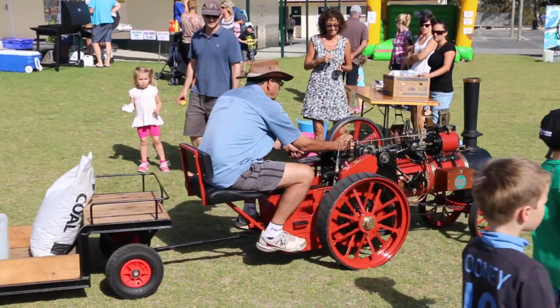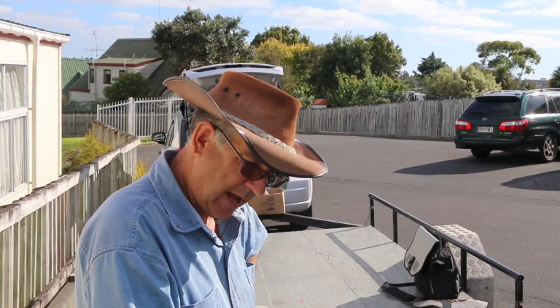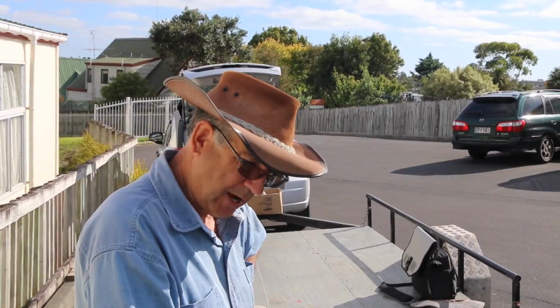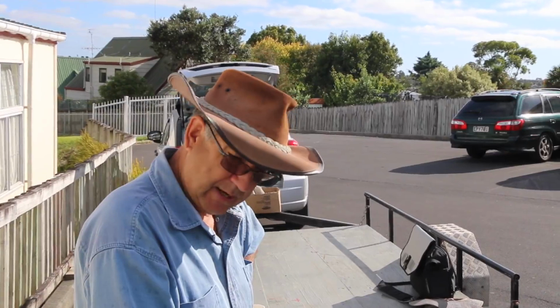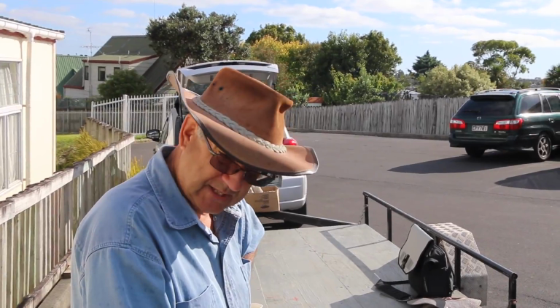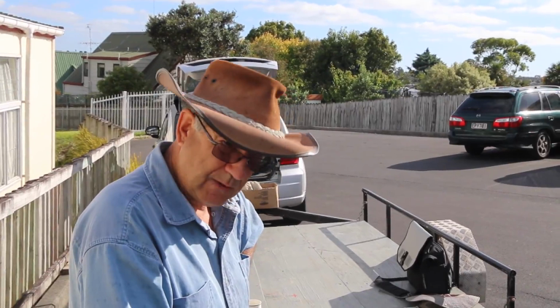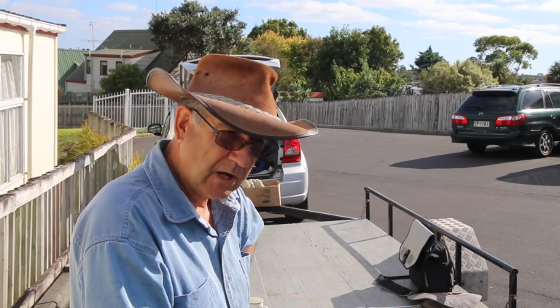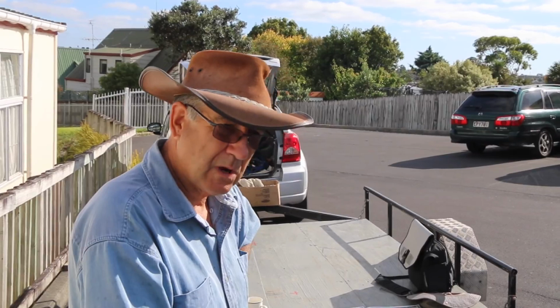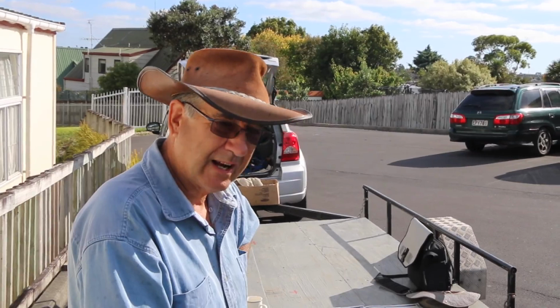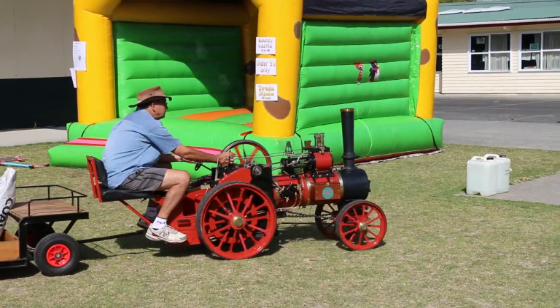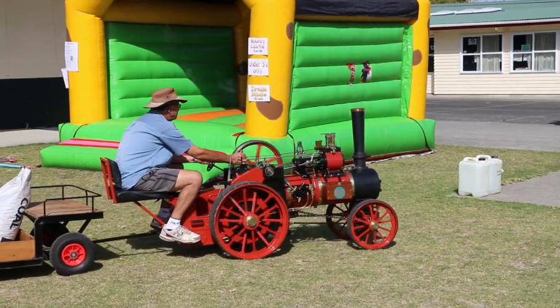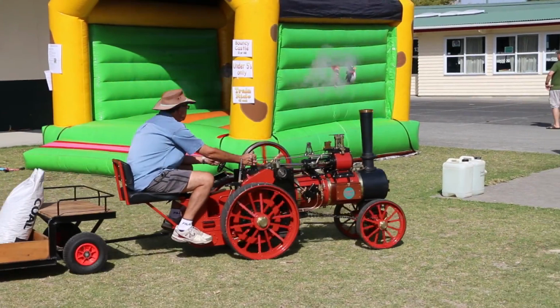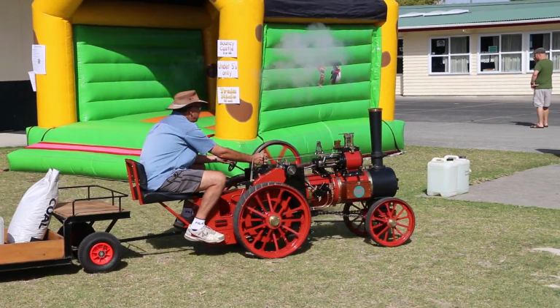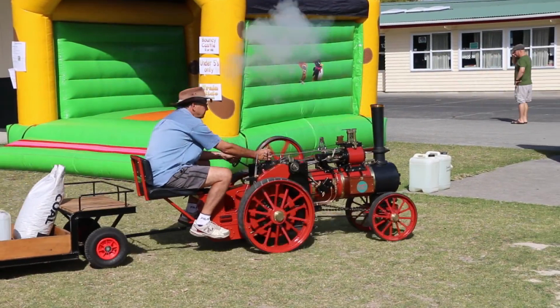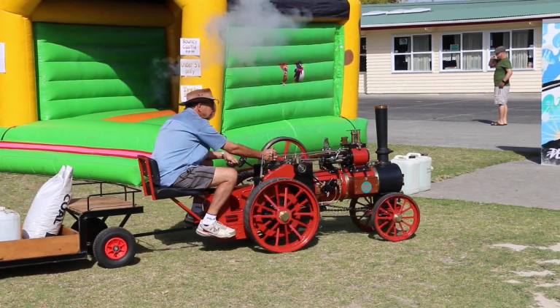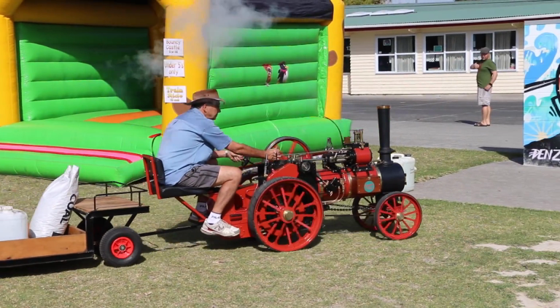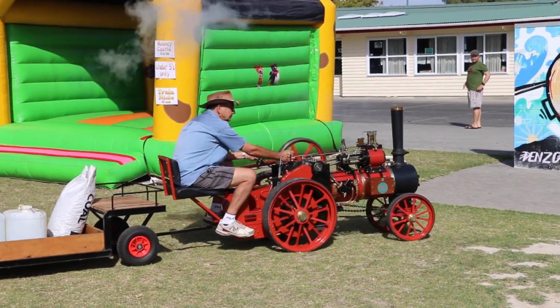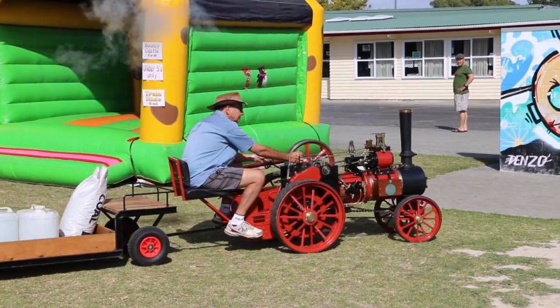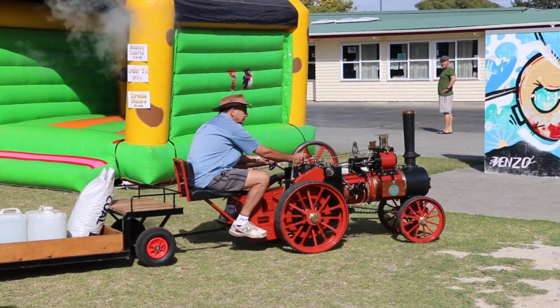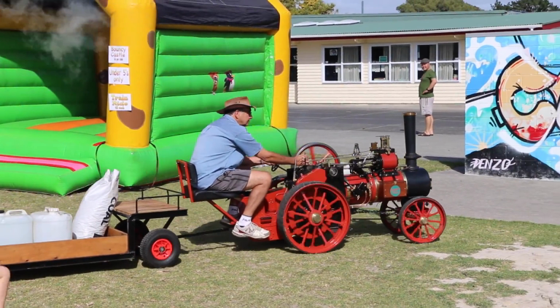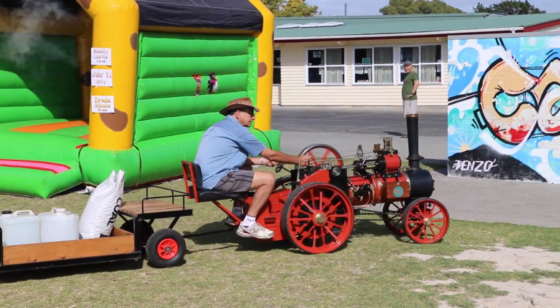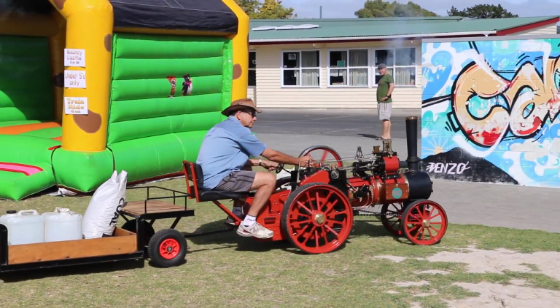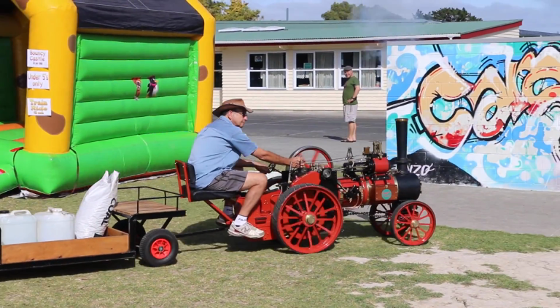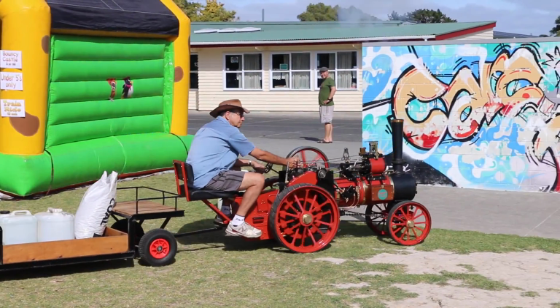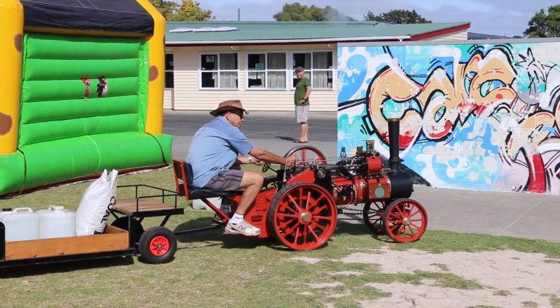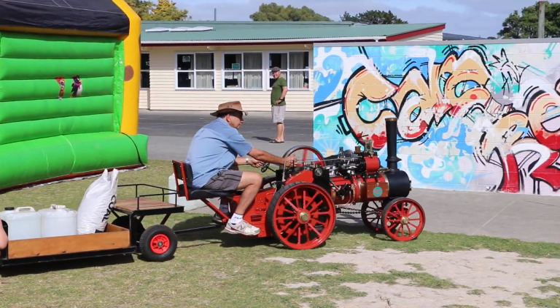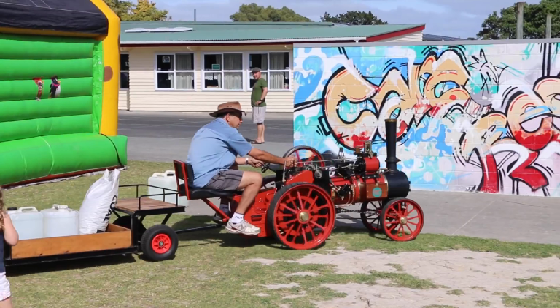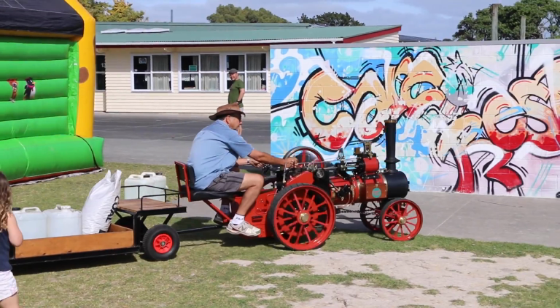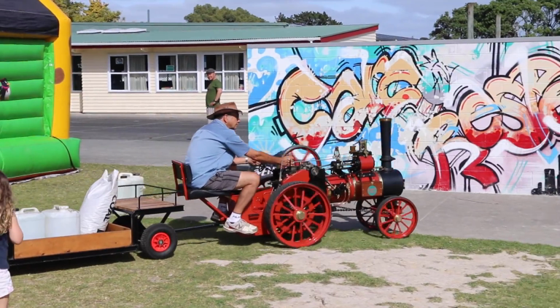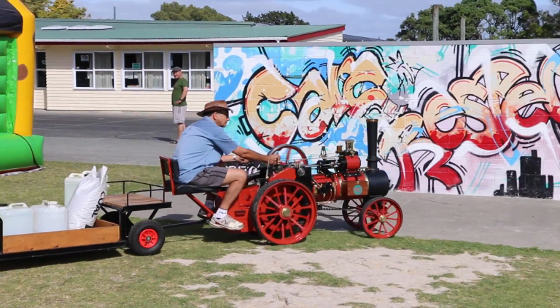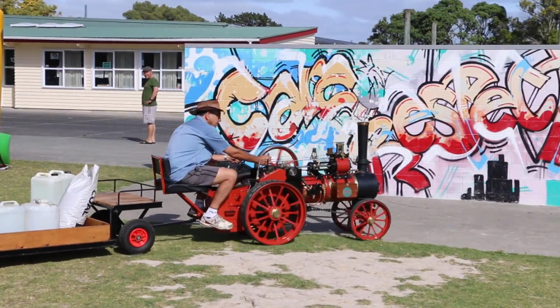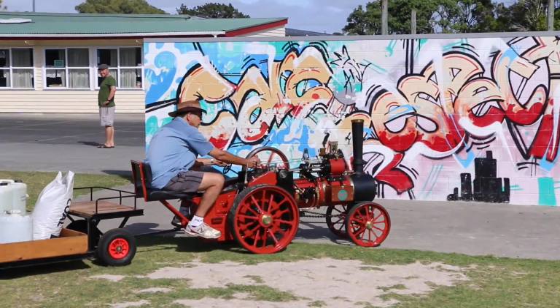Towing capacity-wise, it hasn't really been stretched so far. We can fill the little trailer up with adults and it'll pull half a dozen people along.